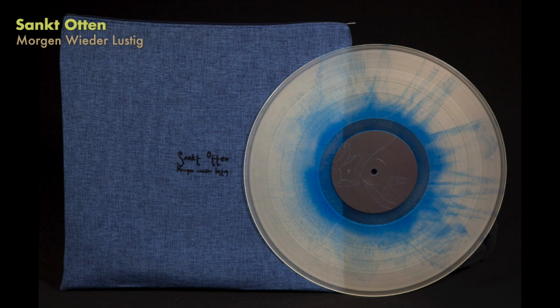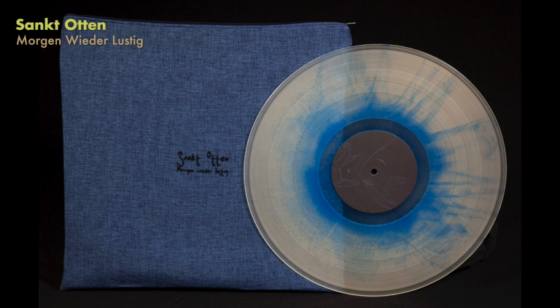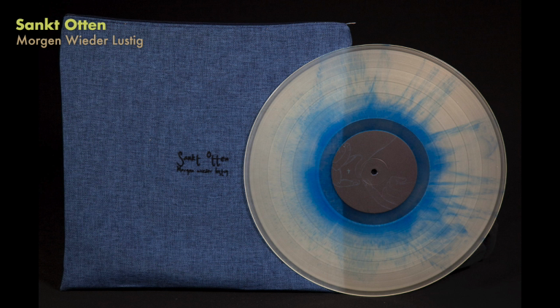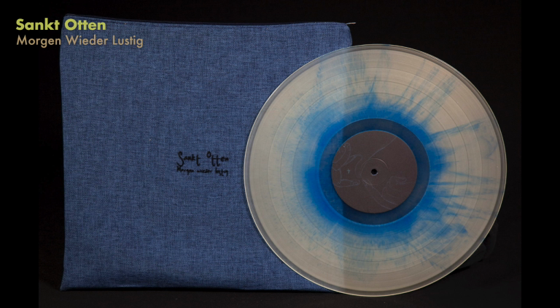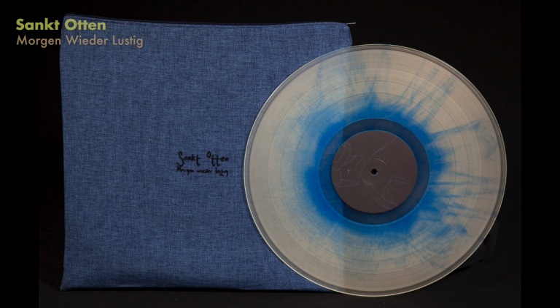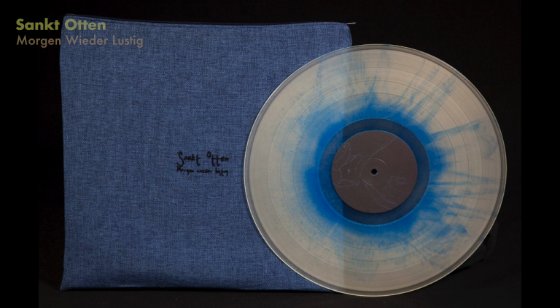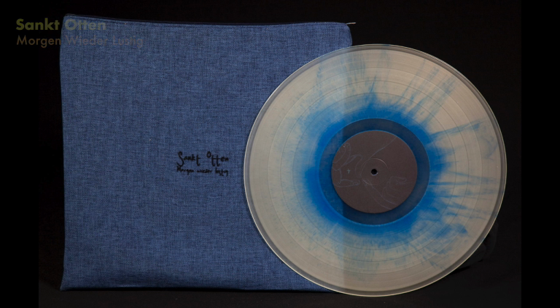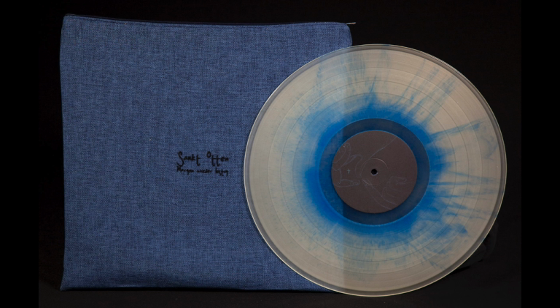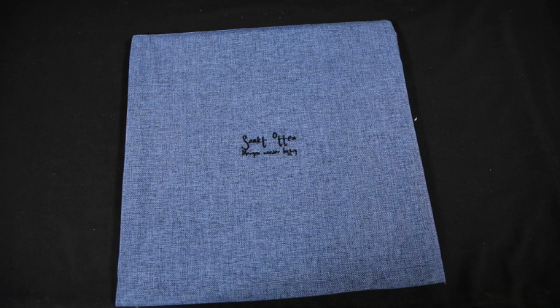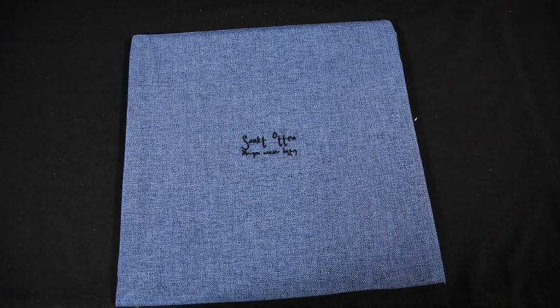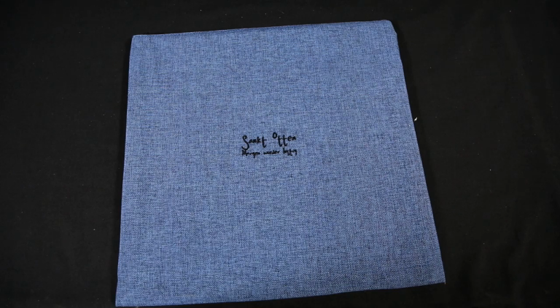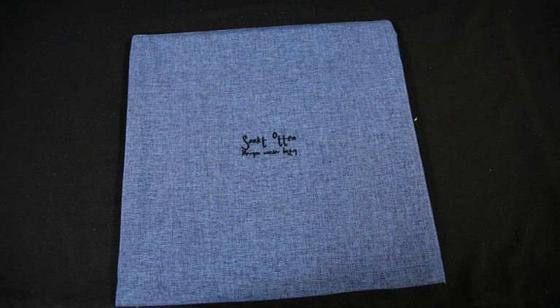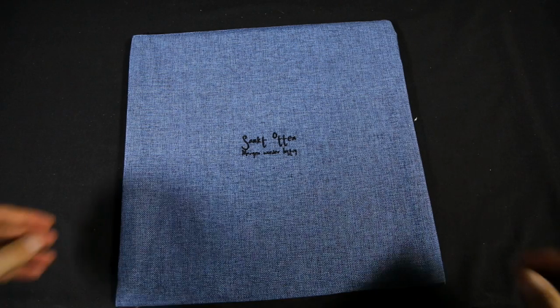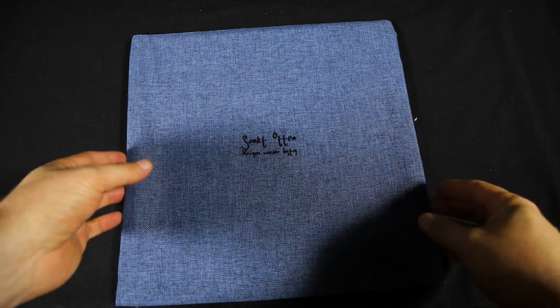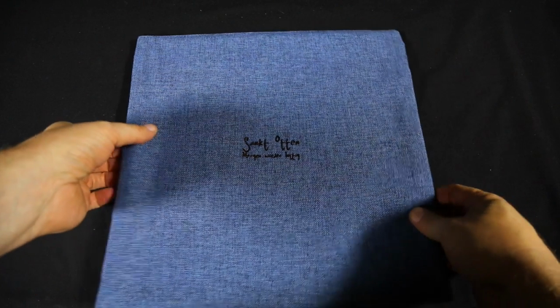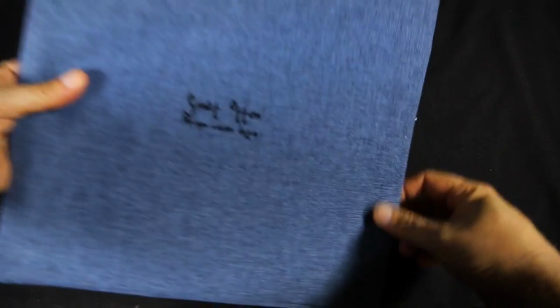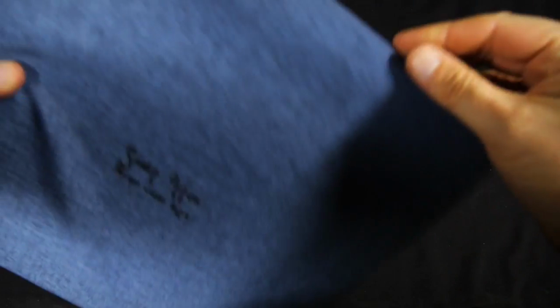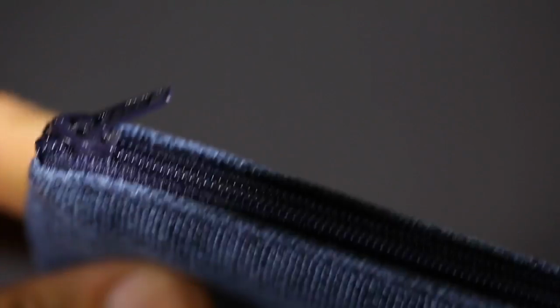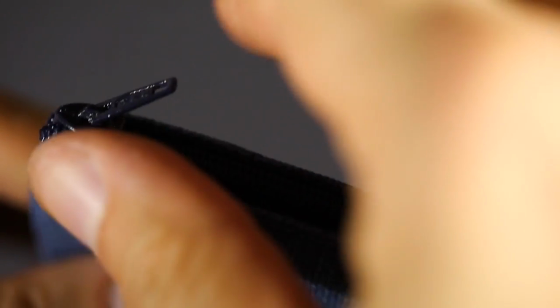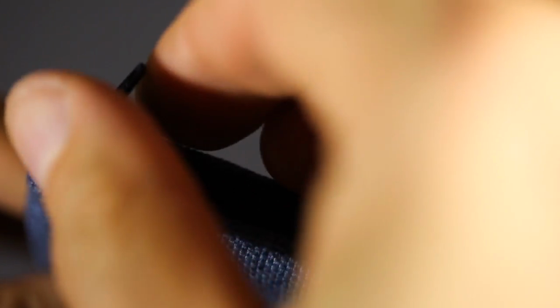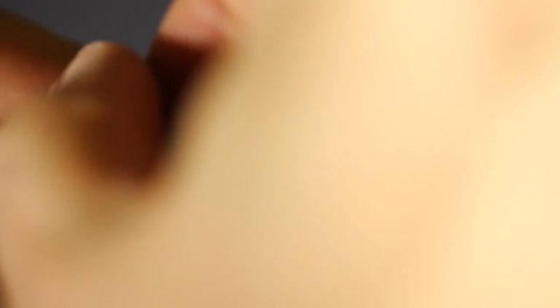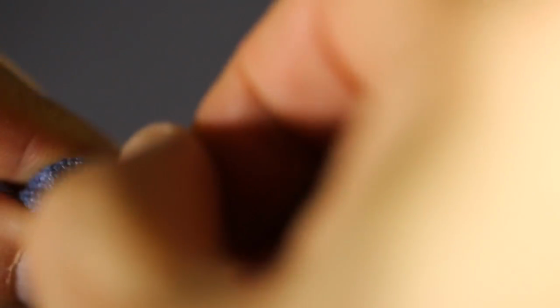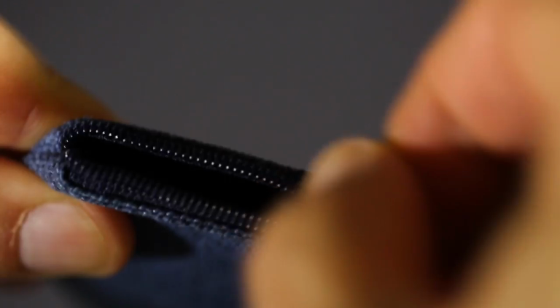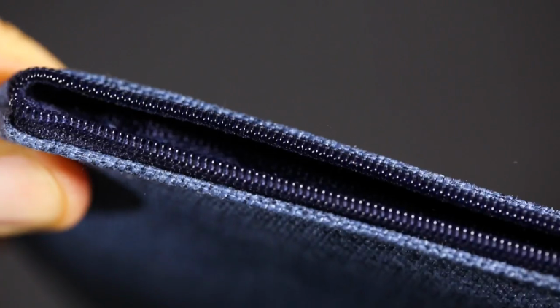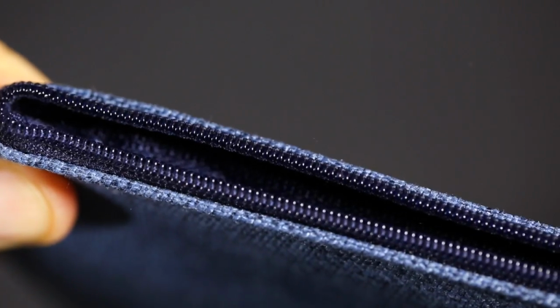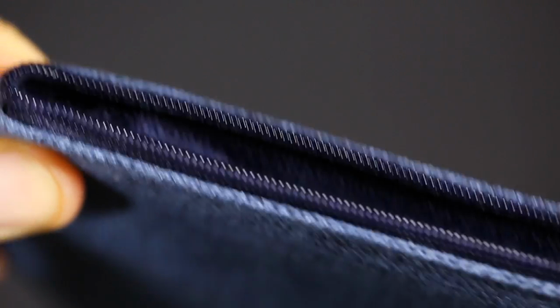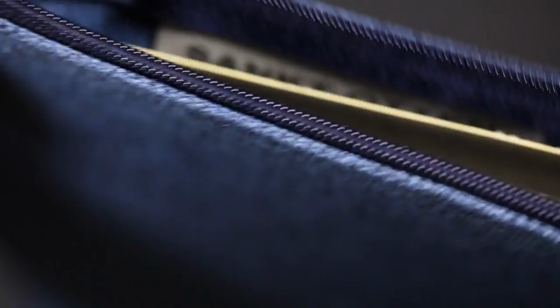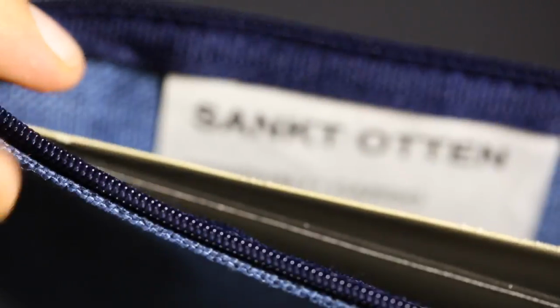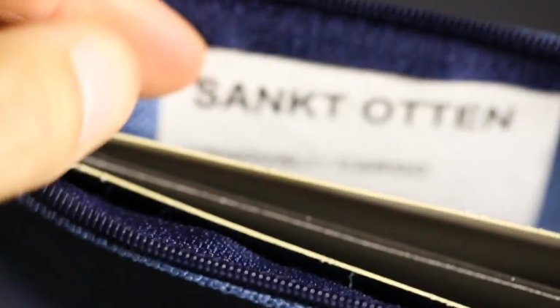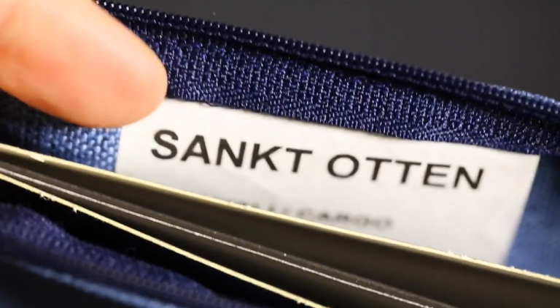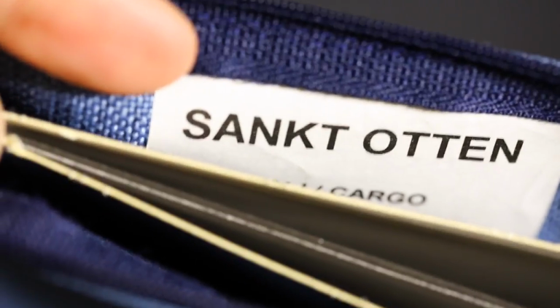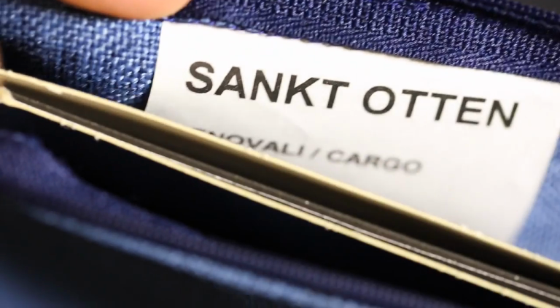Sanct Aten — very simple. It's just a zipper bag. You unzip it, this fabric thing reveals Sanct Aten's name on the inside, and the record simply pulls out of it. It's very basic.